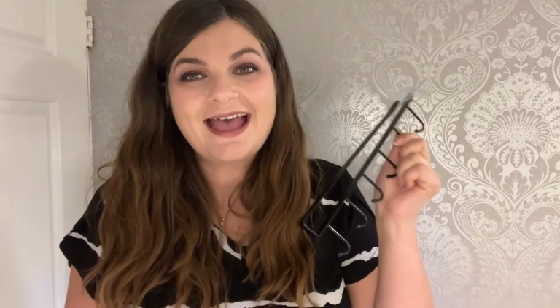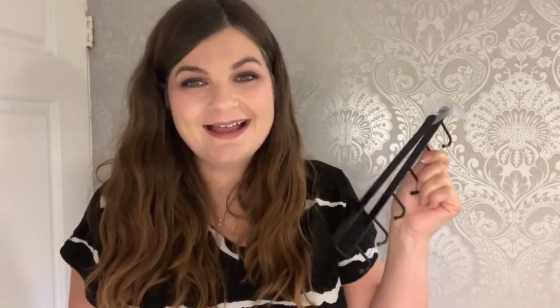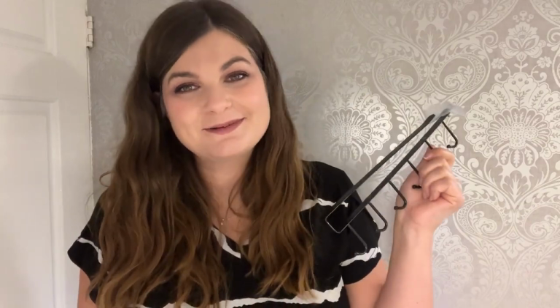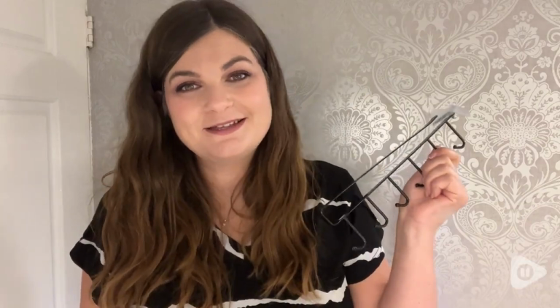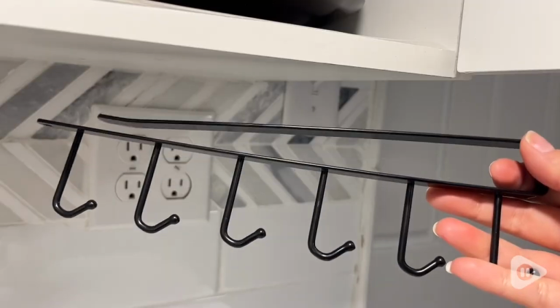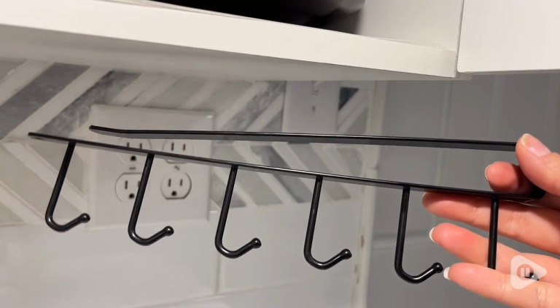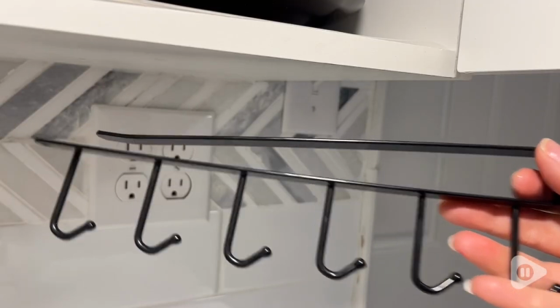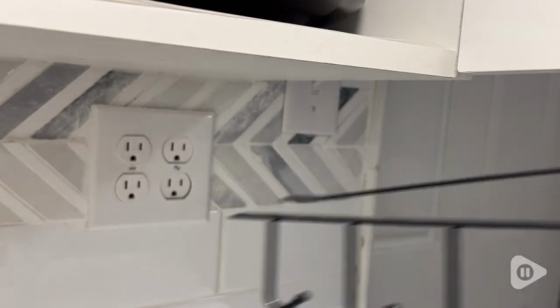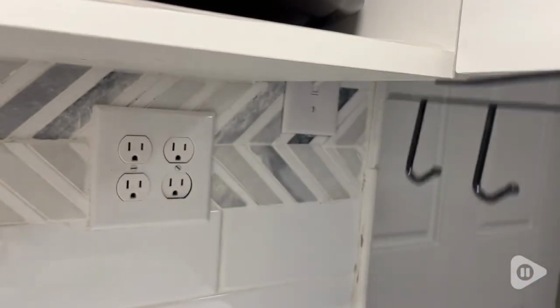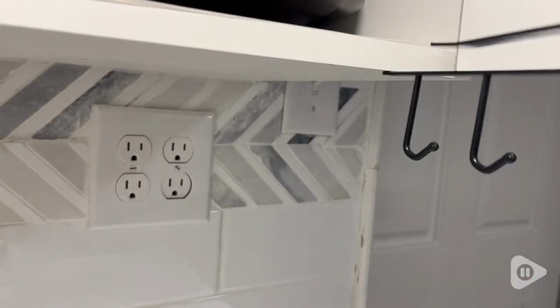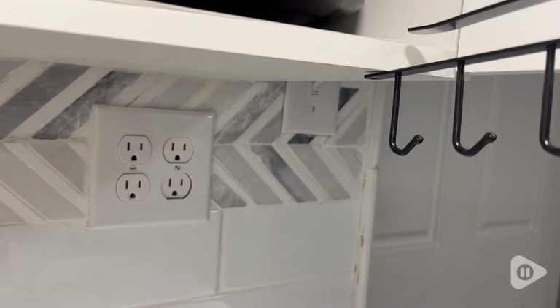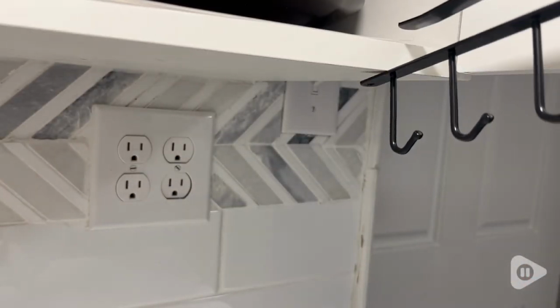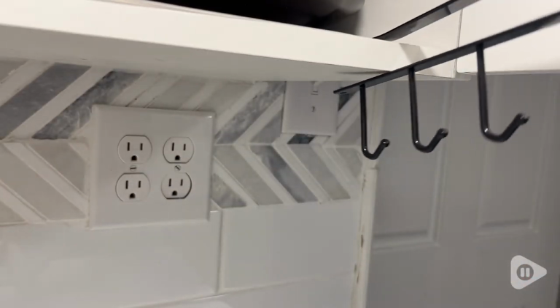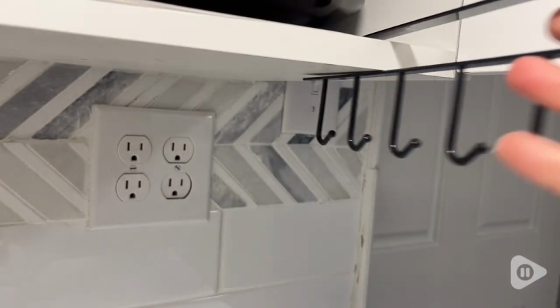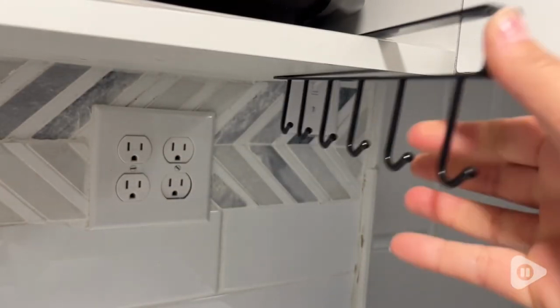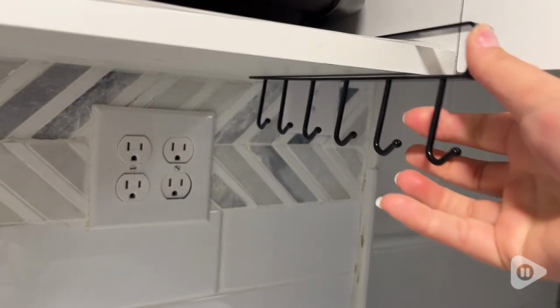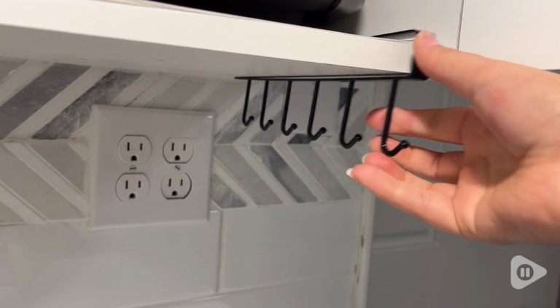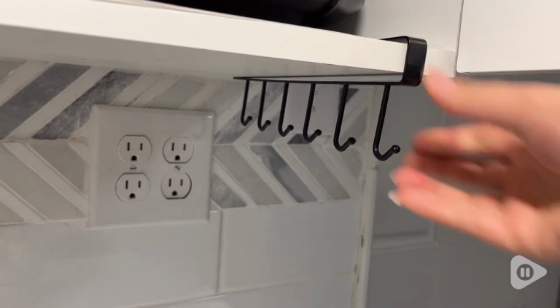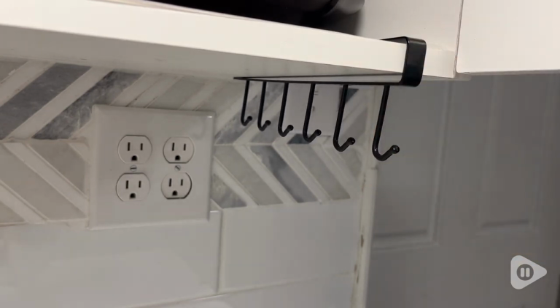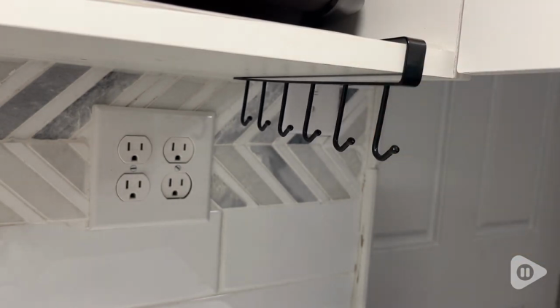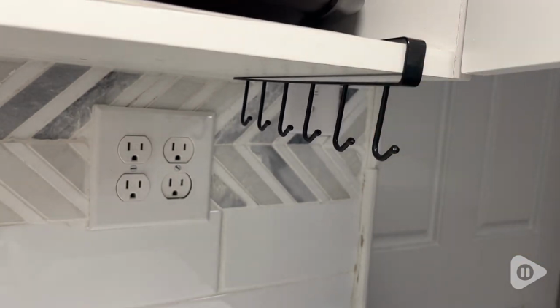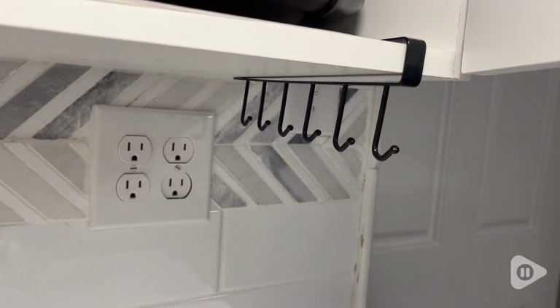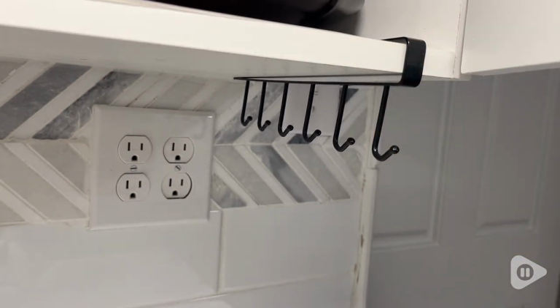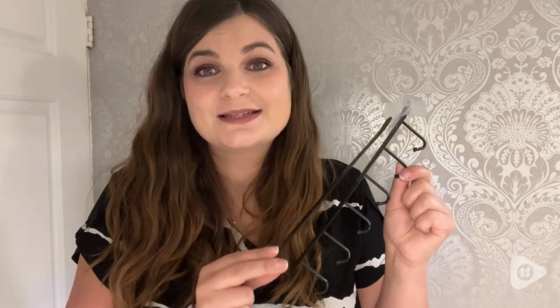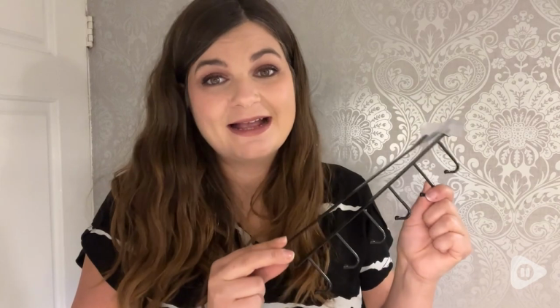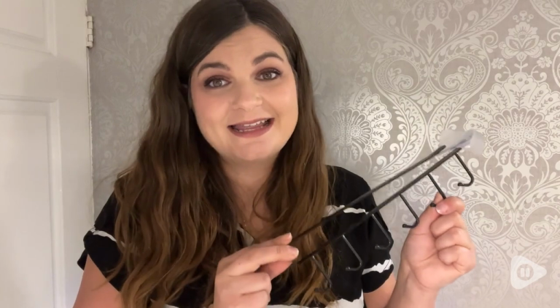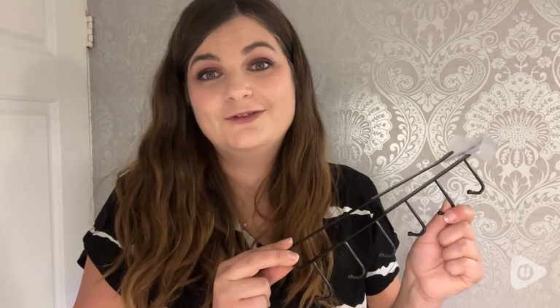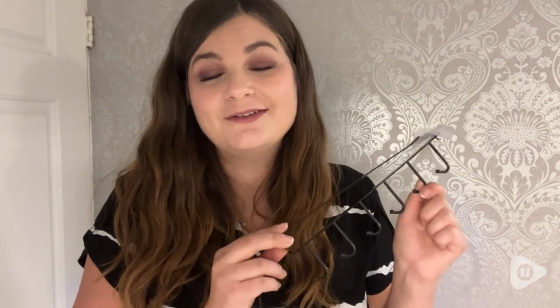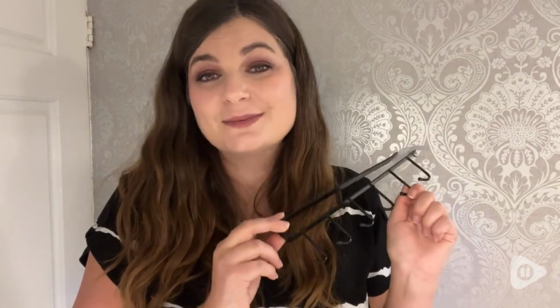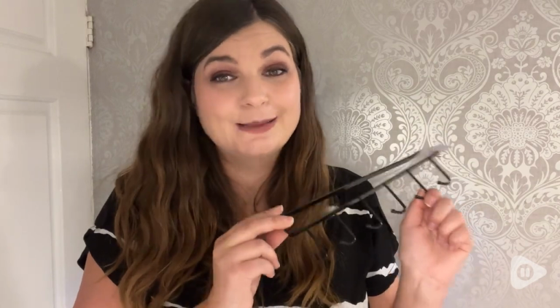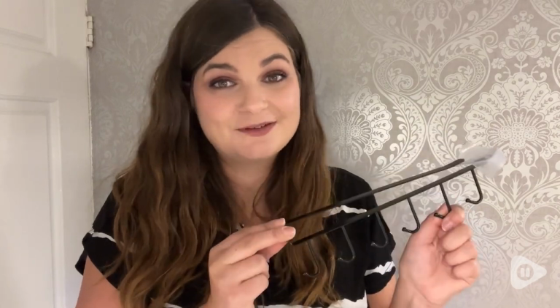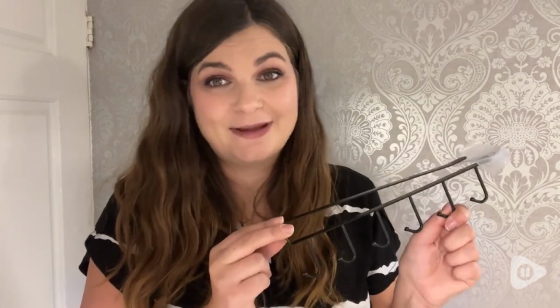Hi, I'm Amber with WTI, and anything that makes my job with organization just a teeny bit easier, I love to share. These hooks have been surprisingly helpful — I've used them in a lot of different ways.